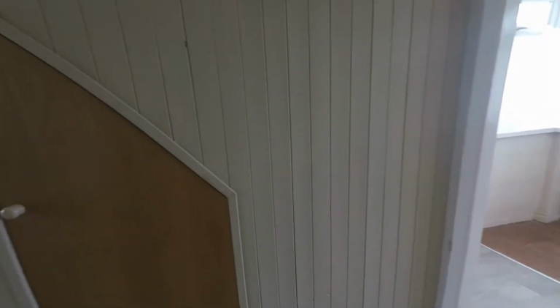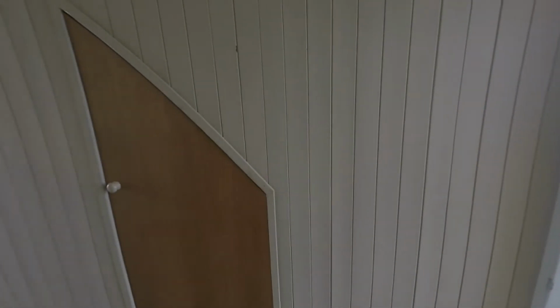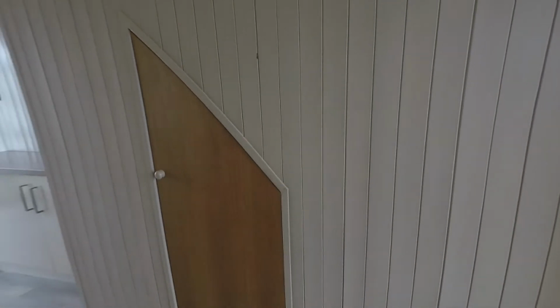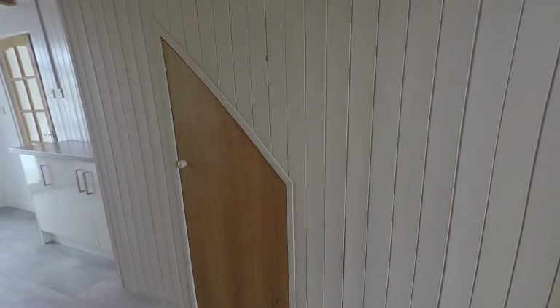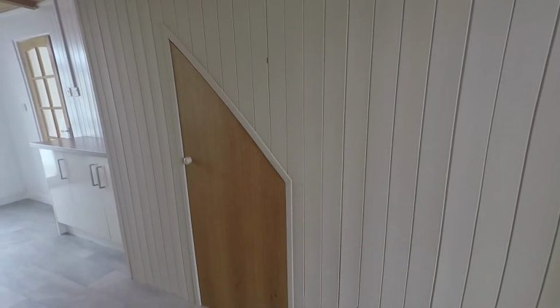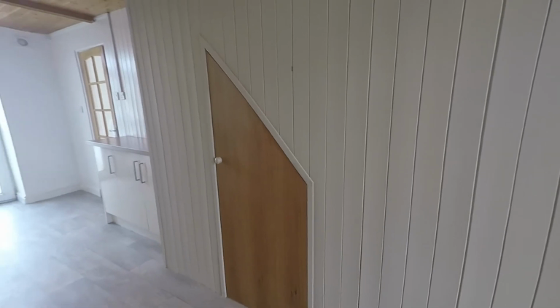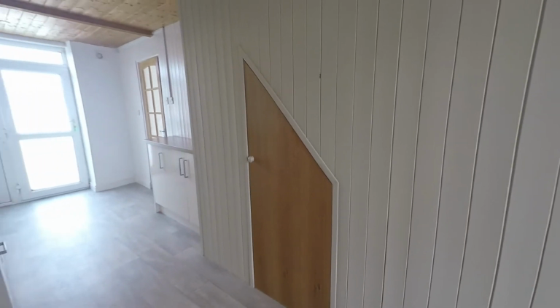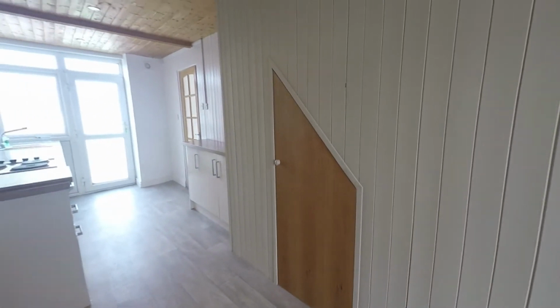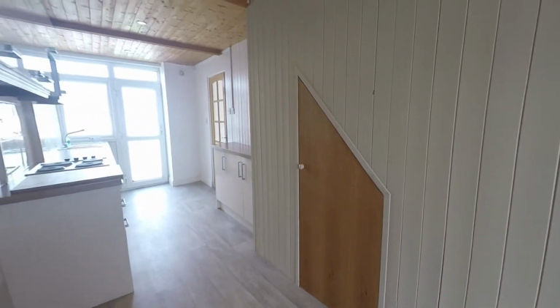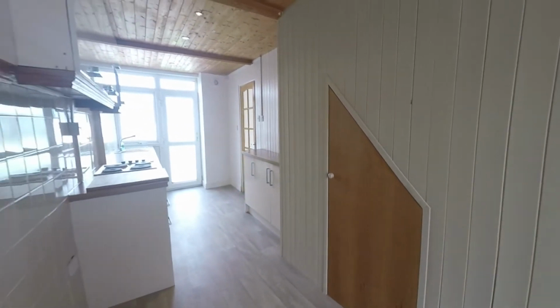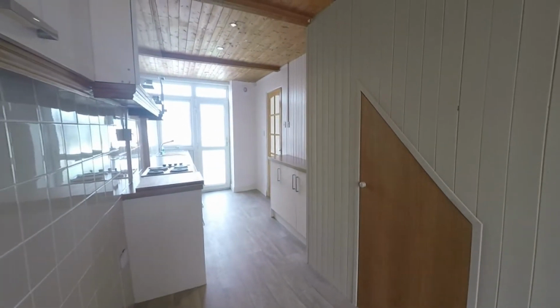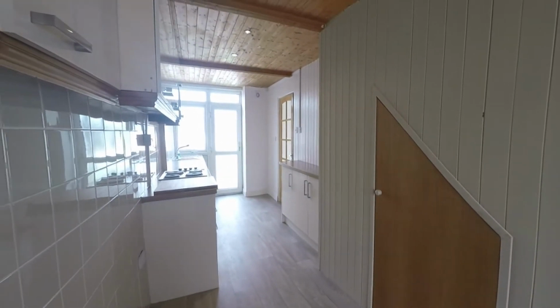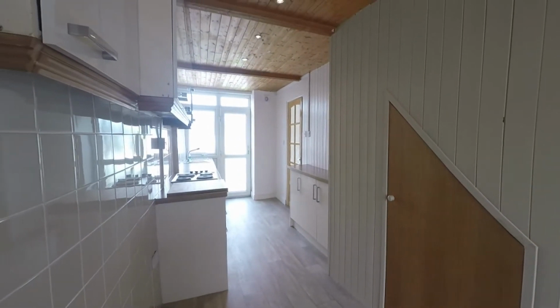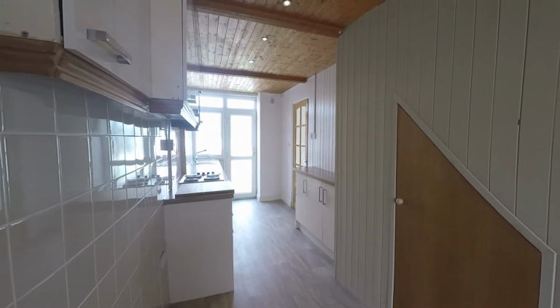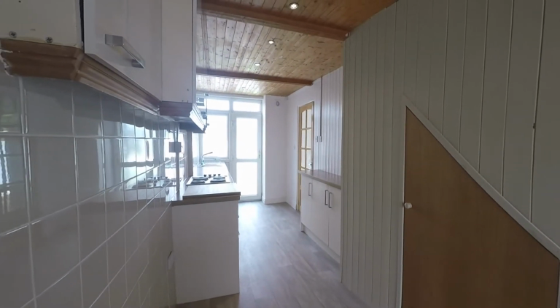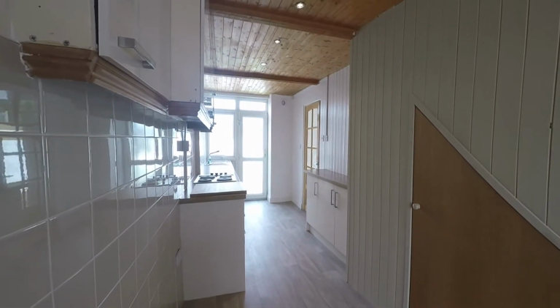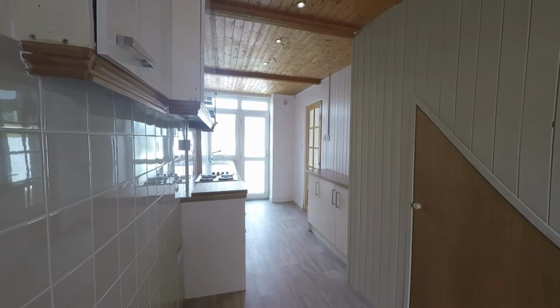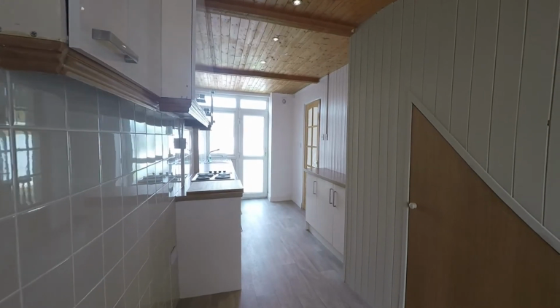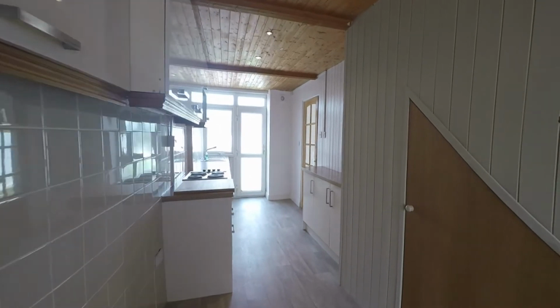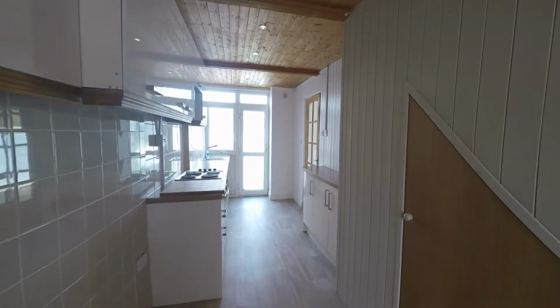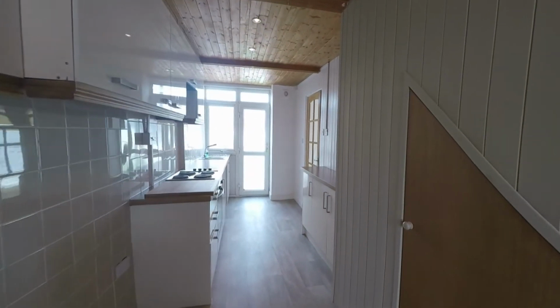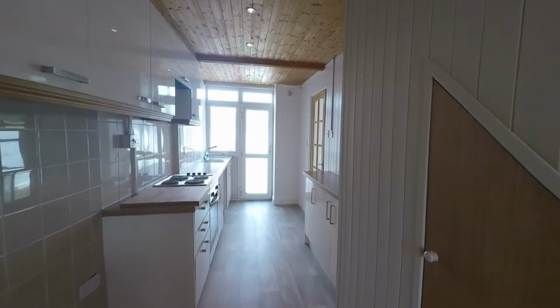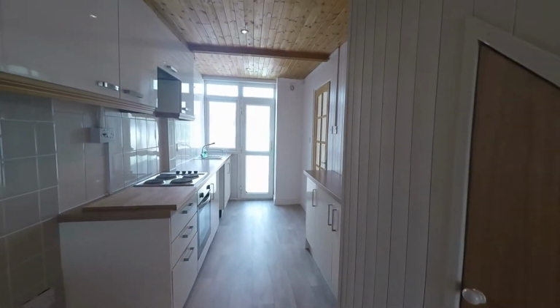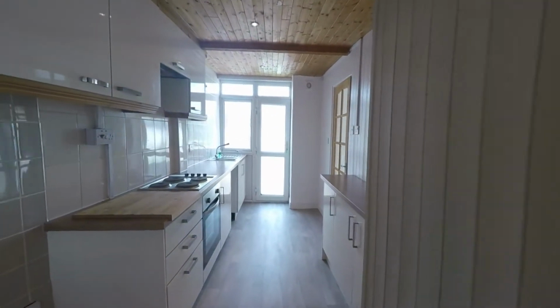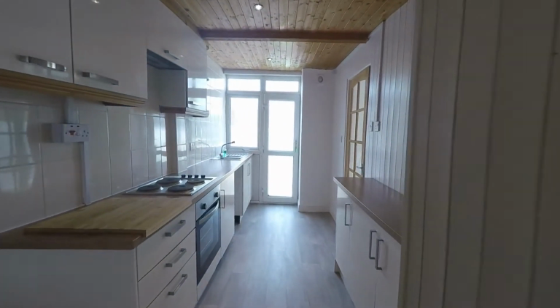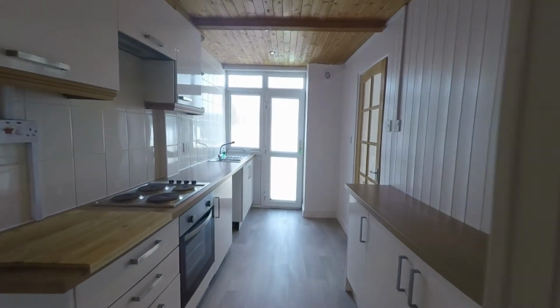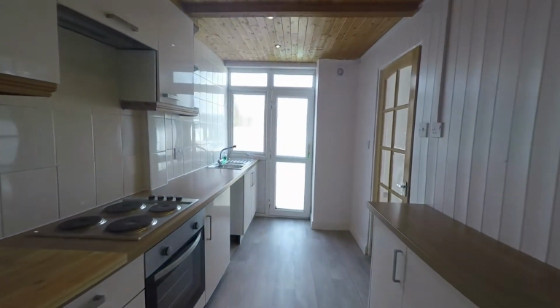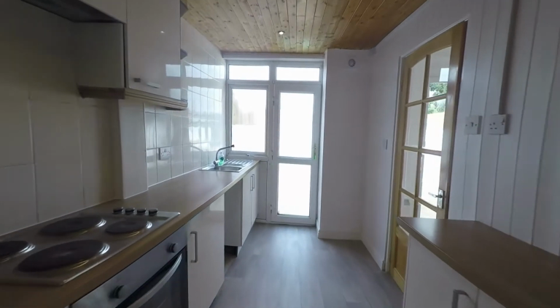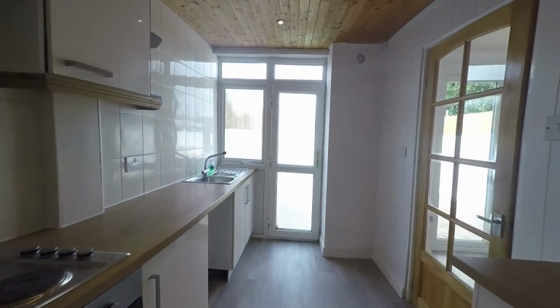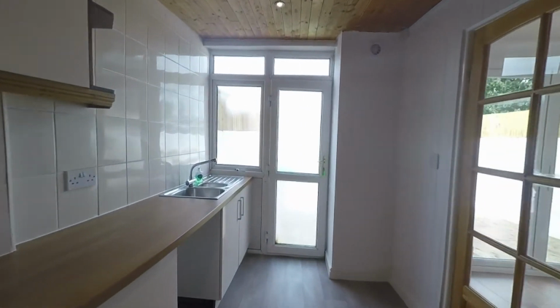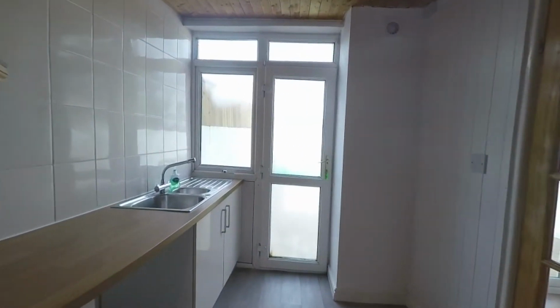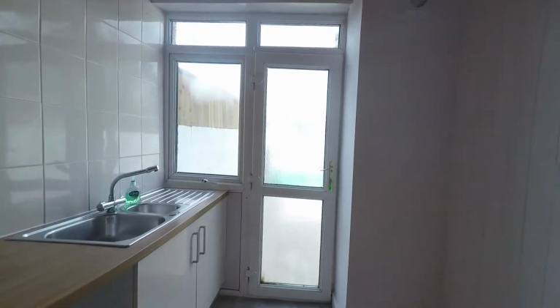There's also stairs storage just ahead. It's a really good-sized kitchen with lots of practical space, and from here we also have access to the rear garden.